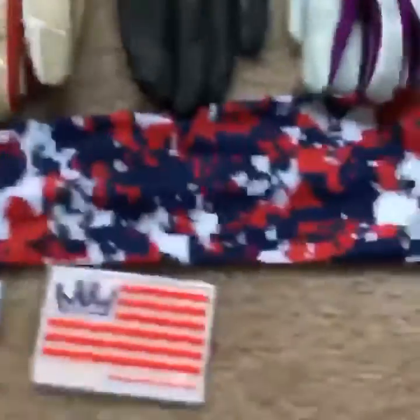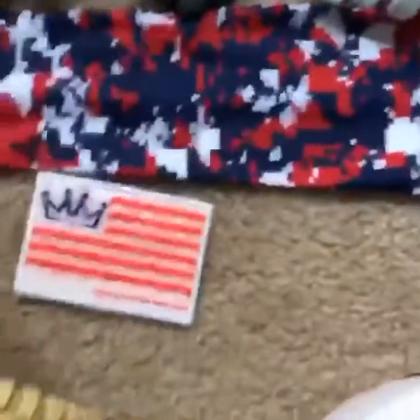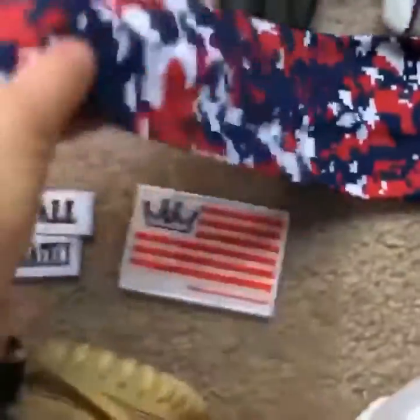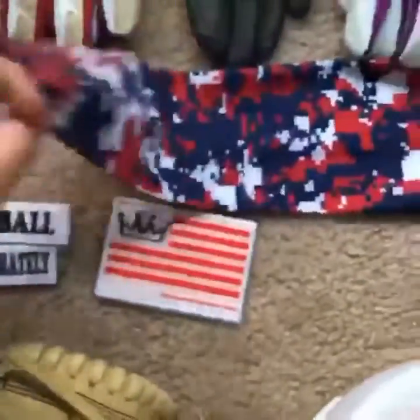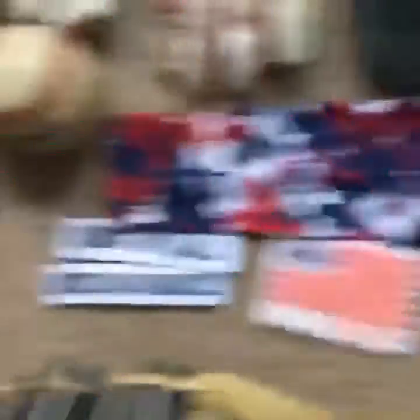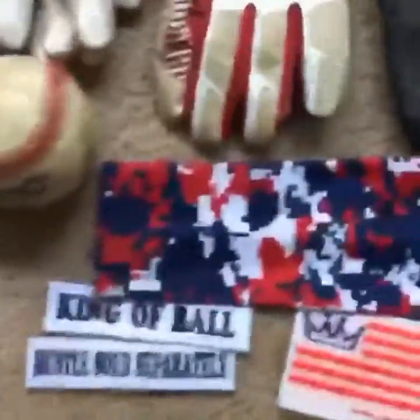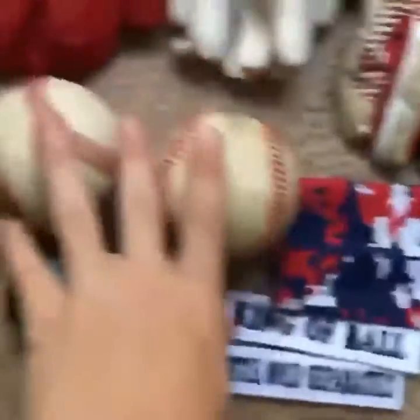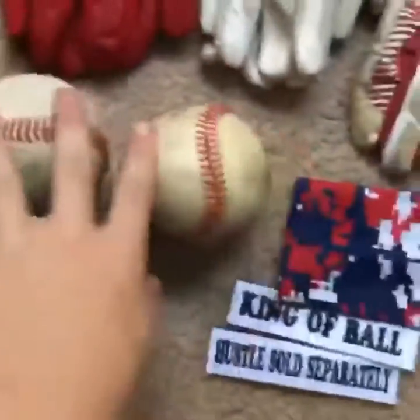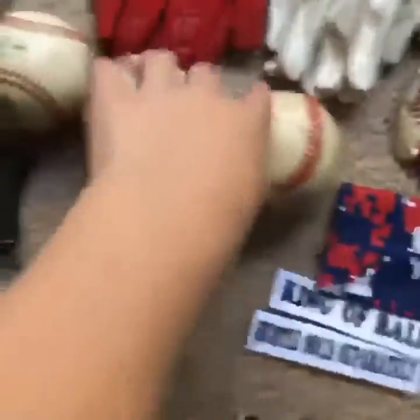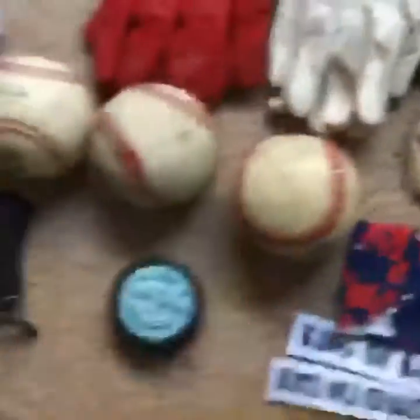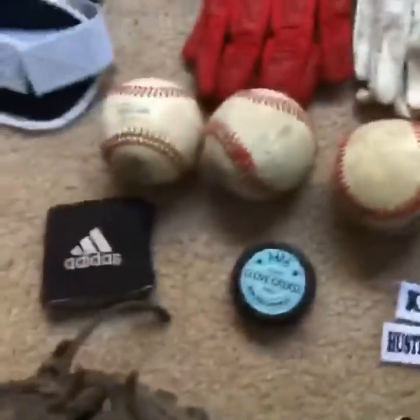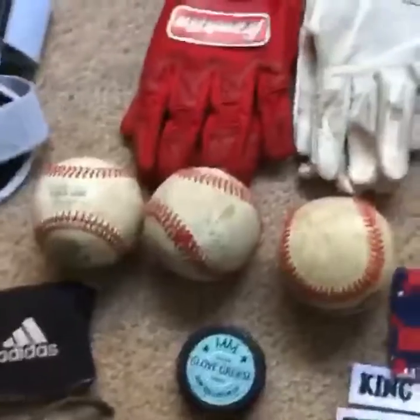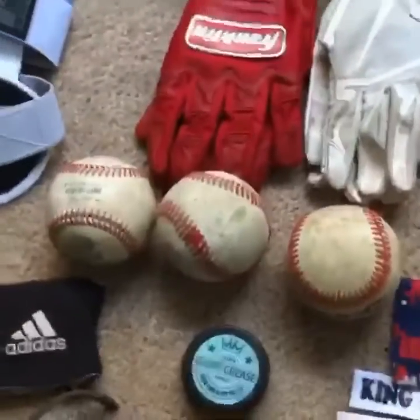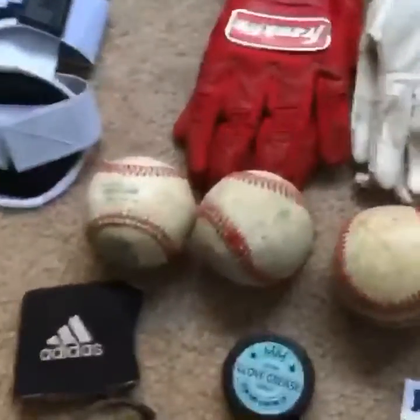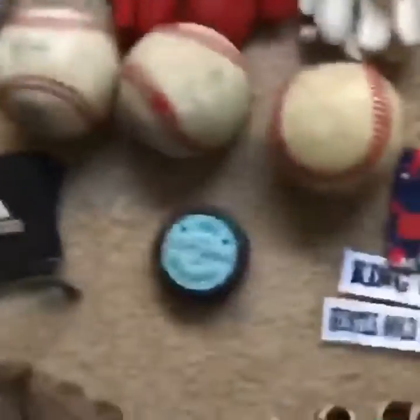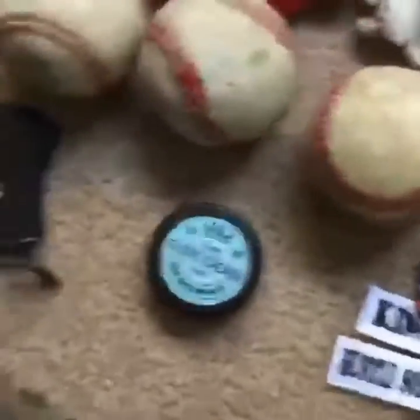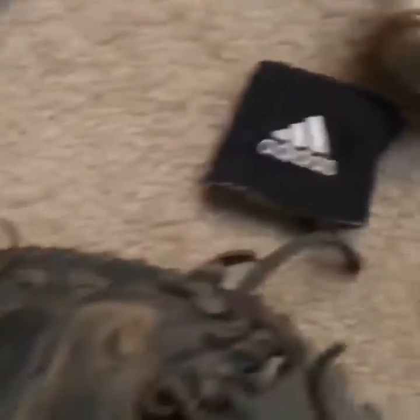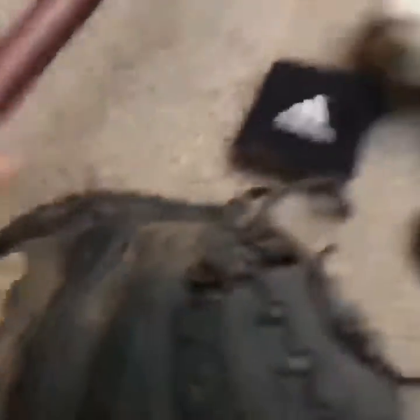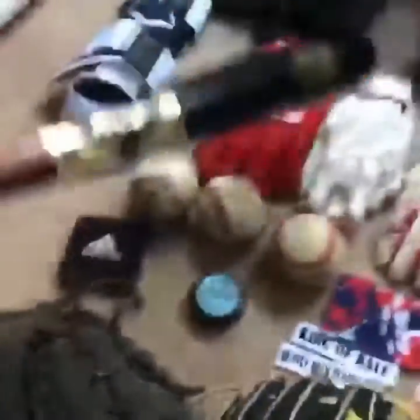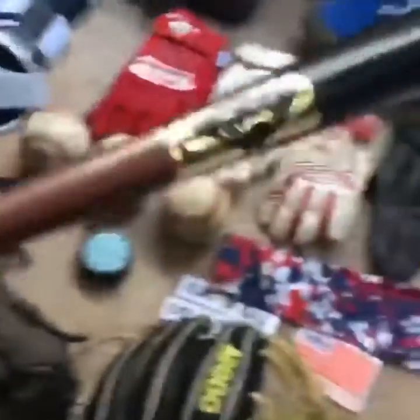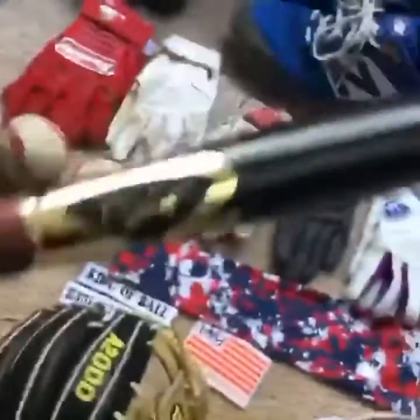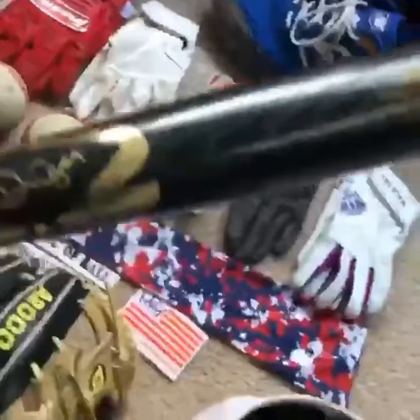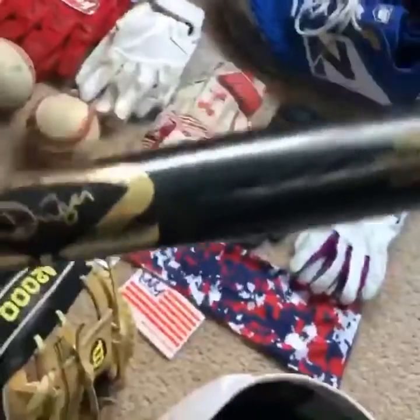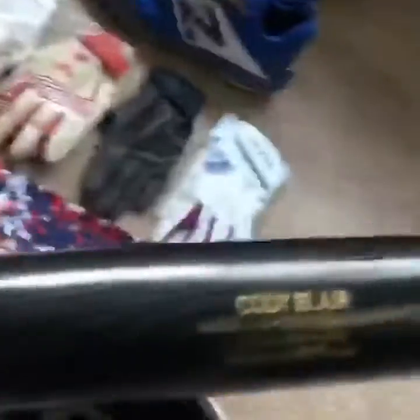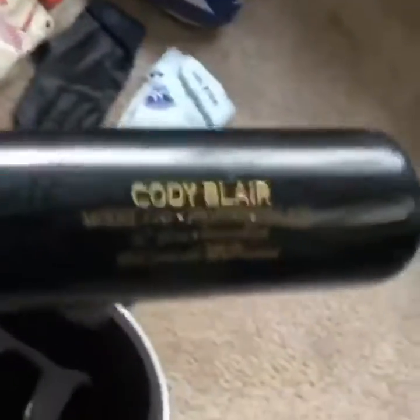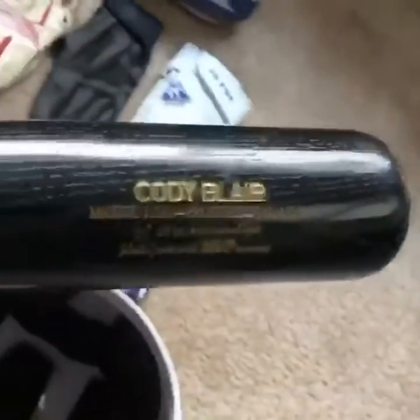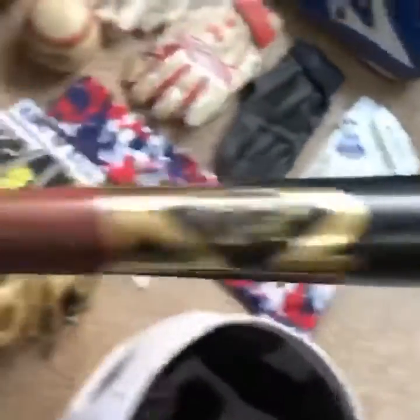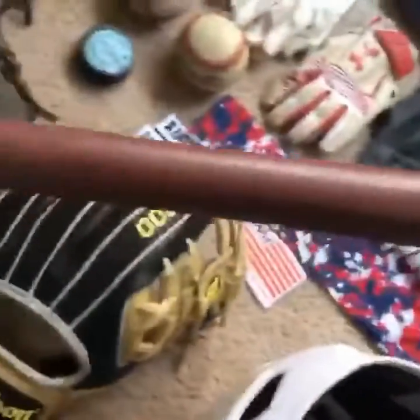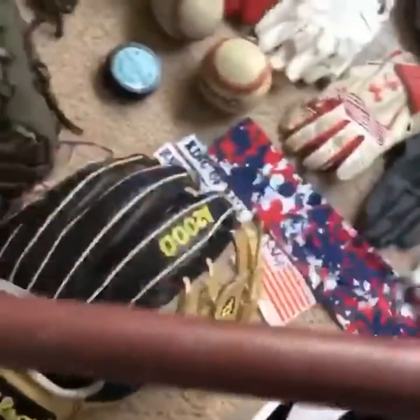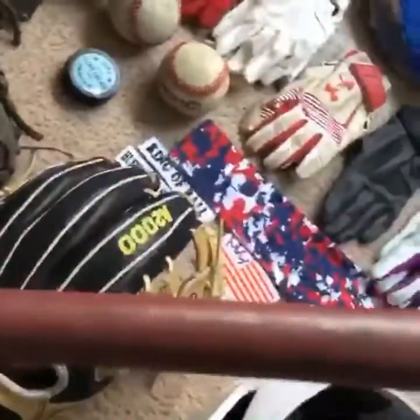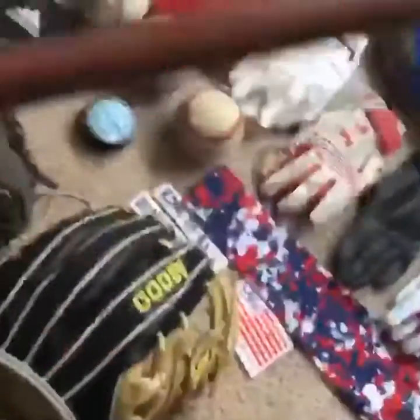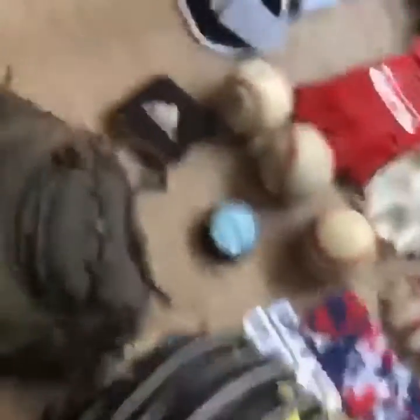Then we got my armband — camo. Can't be a baseball player without baseballs in your bag. Then we got my bats: custom Dinger bat, that's my name on it, got some pine tar on it.